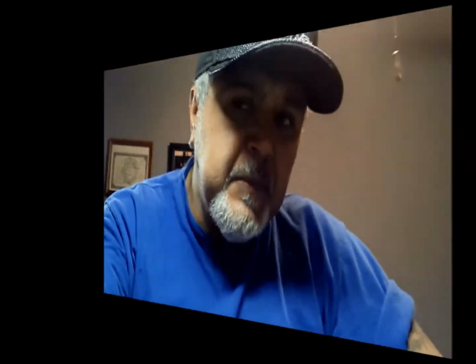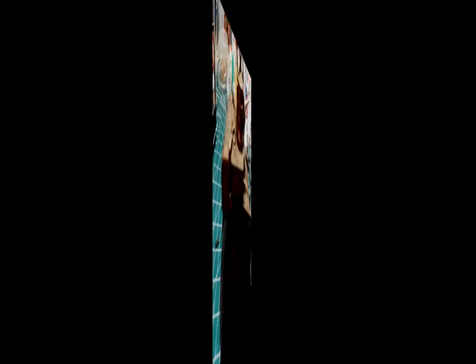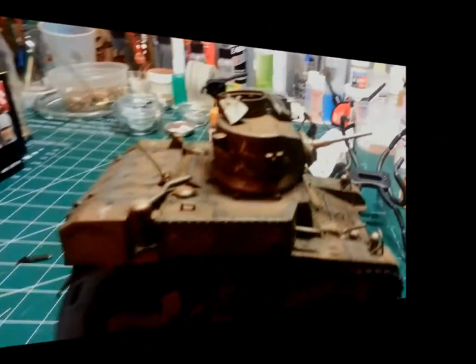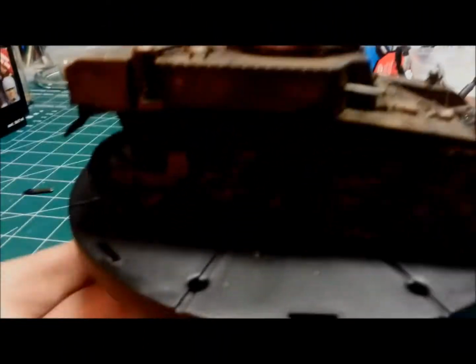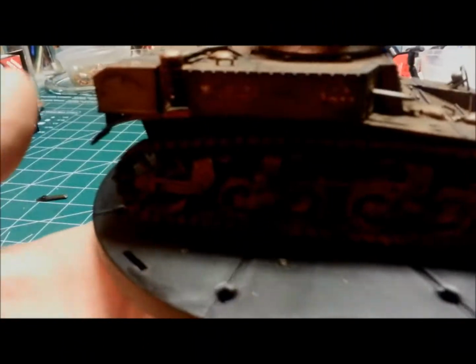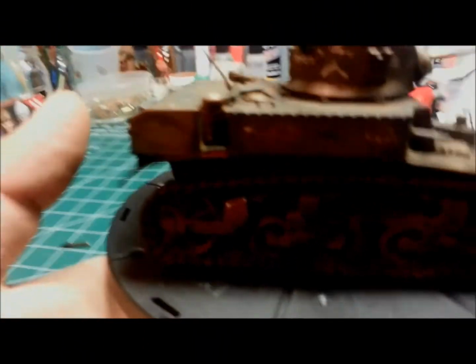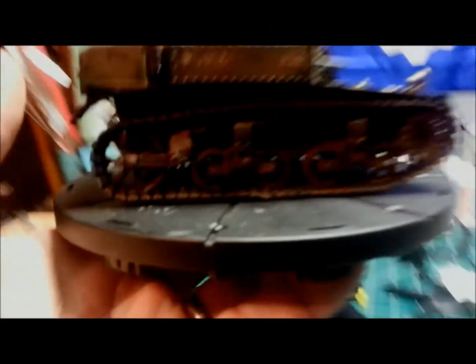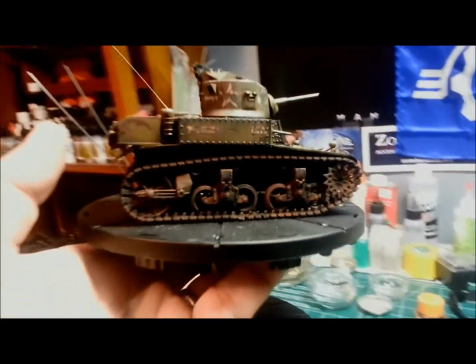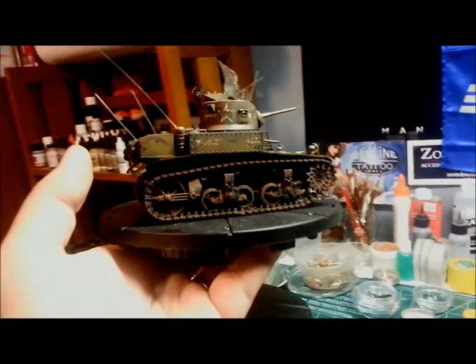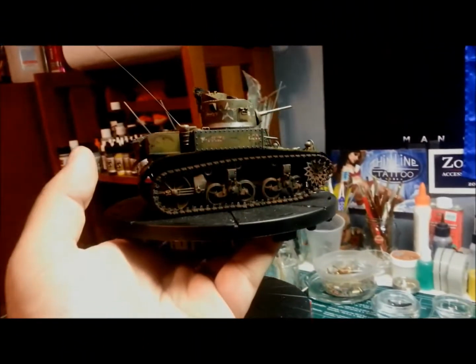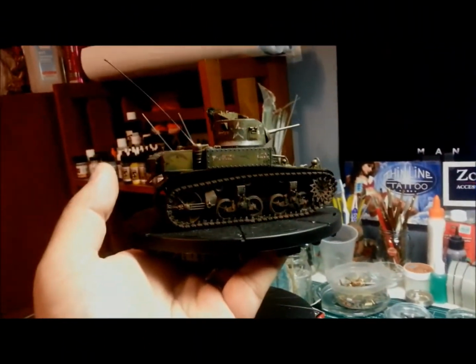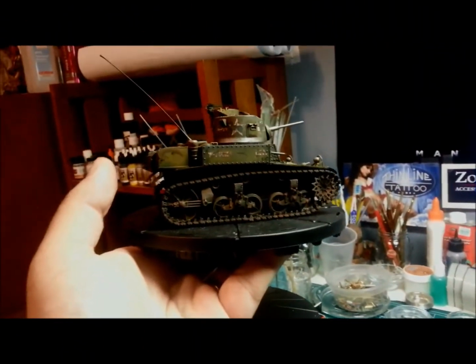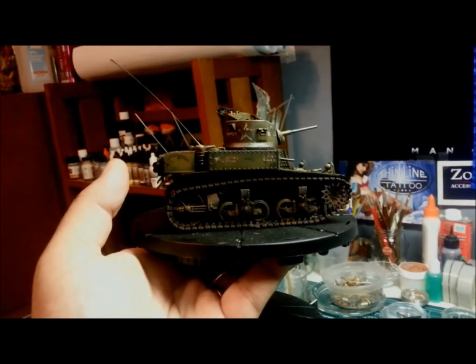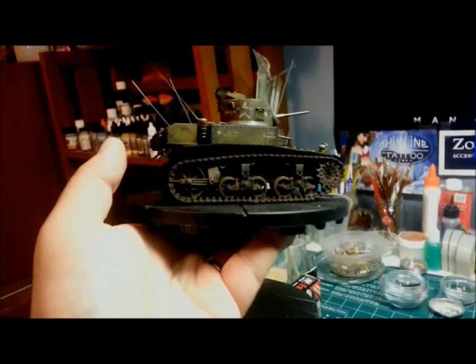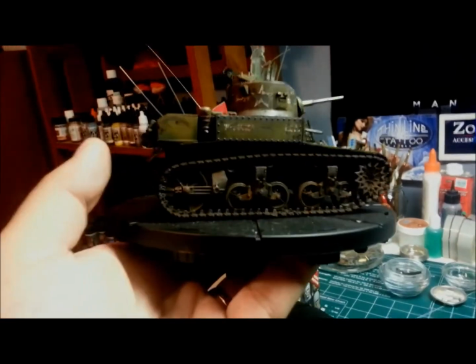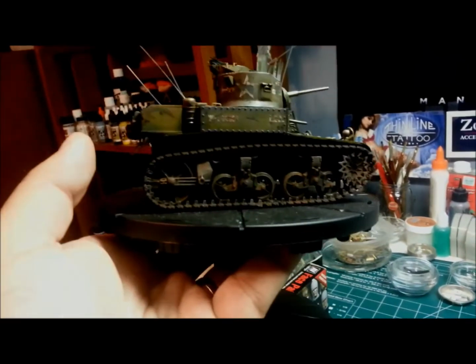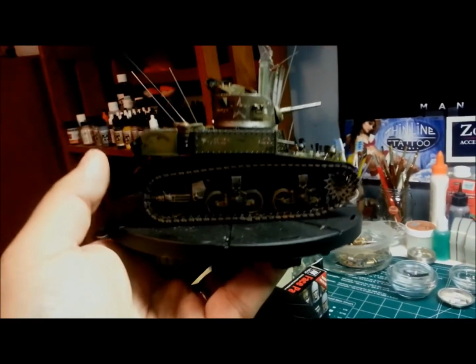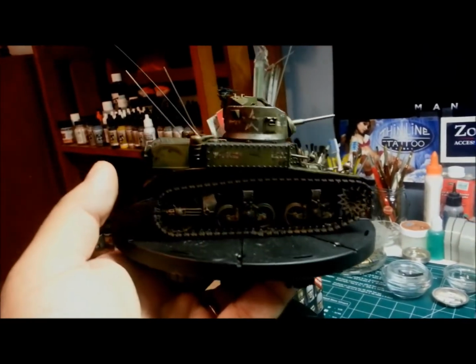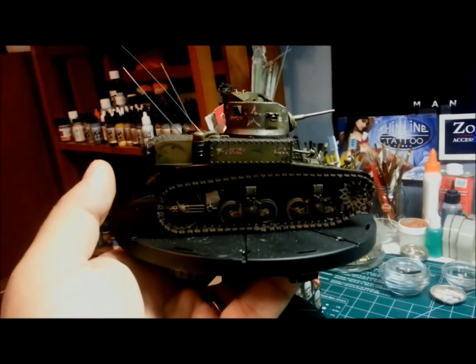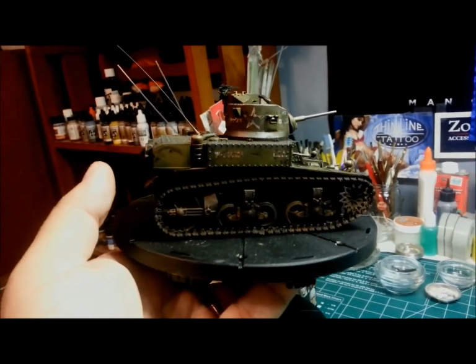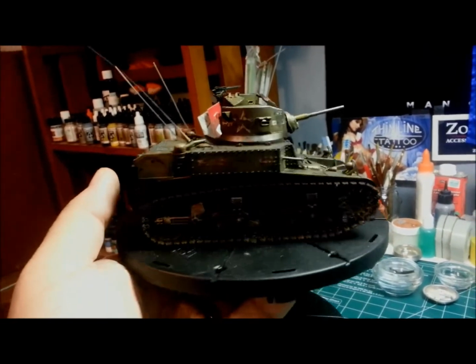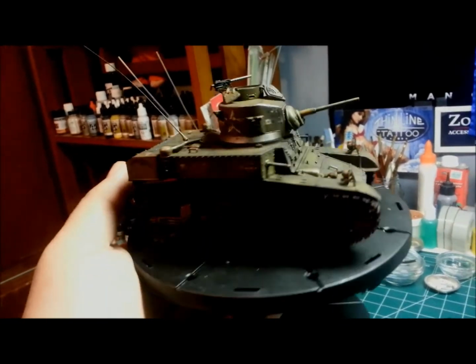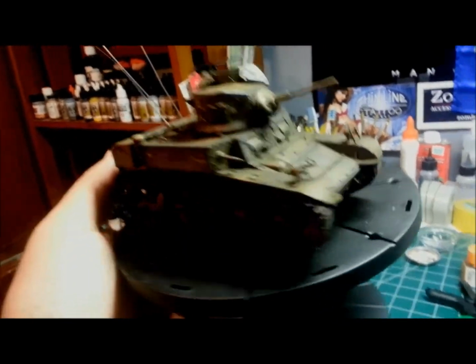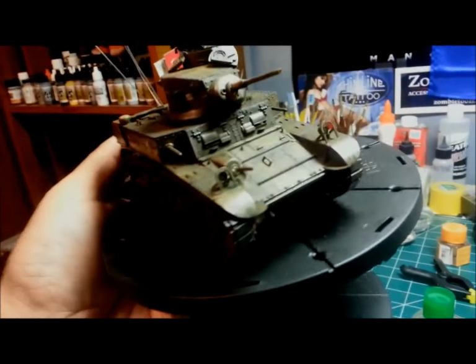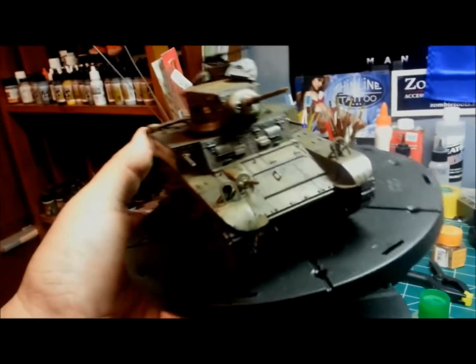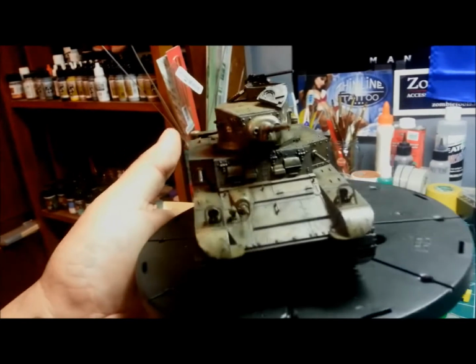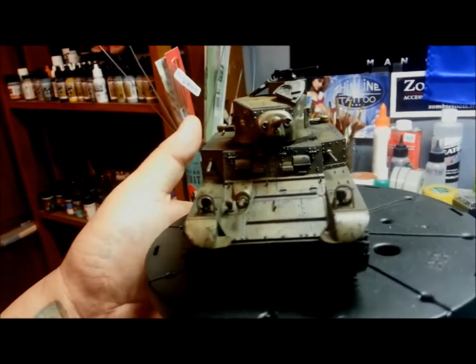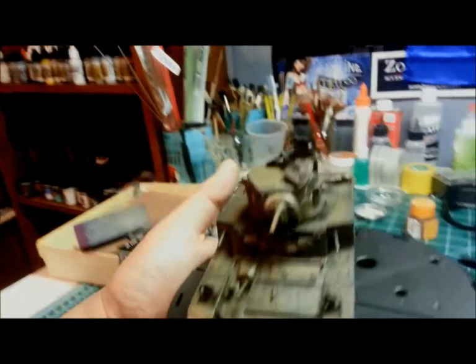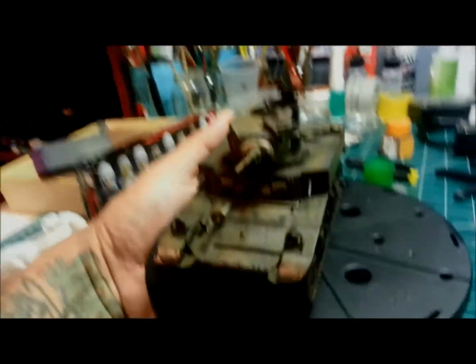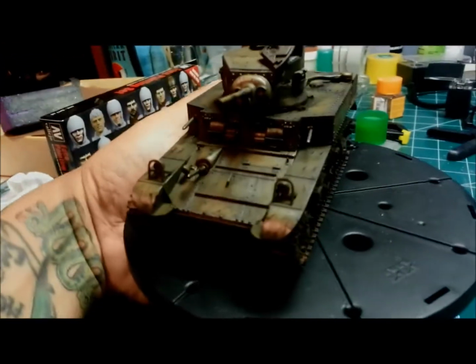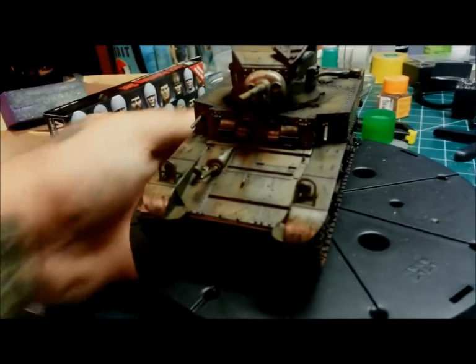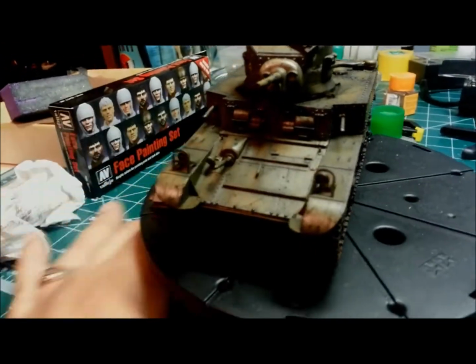Alright, here she is brothers, for review by my peers. I asked my brothers what do you think — this is the first actual piece of armor that I've ever done.